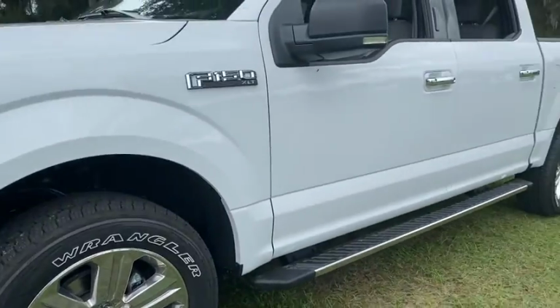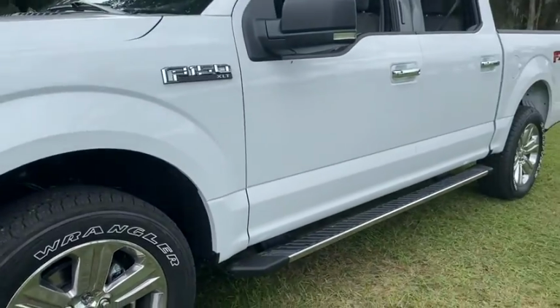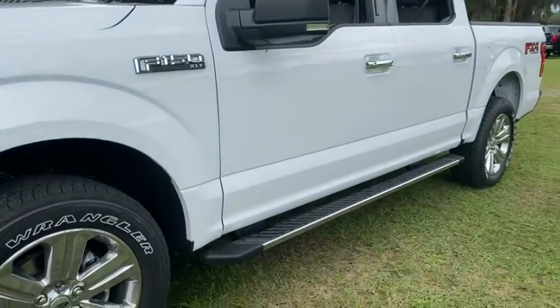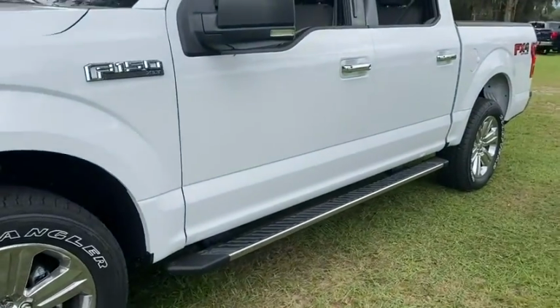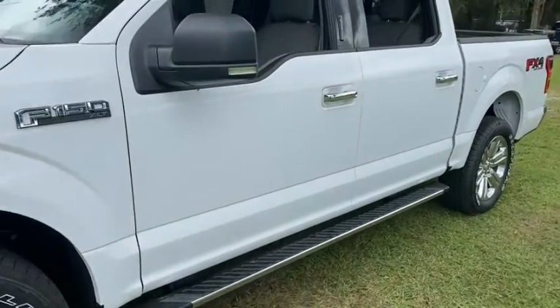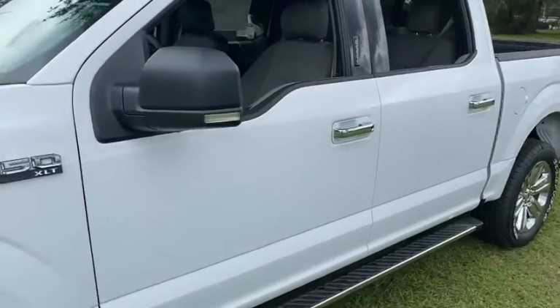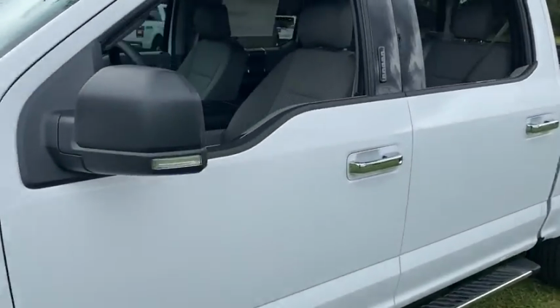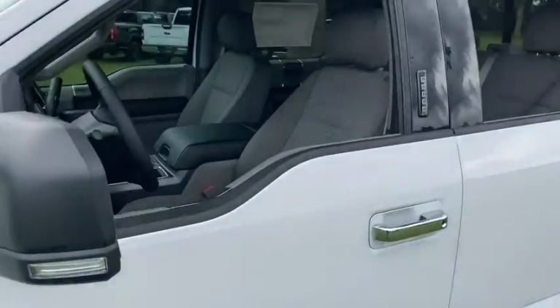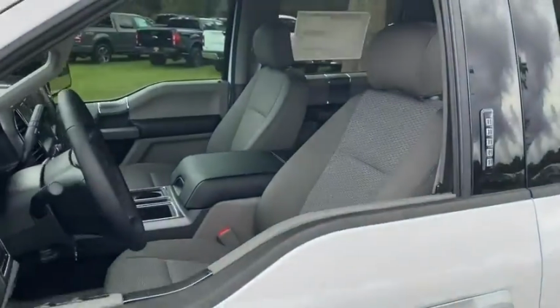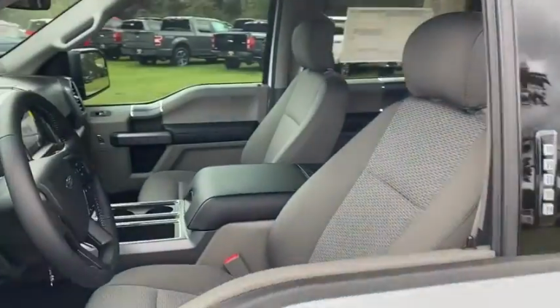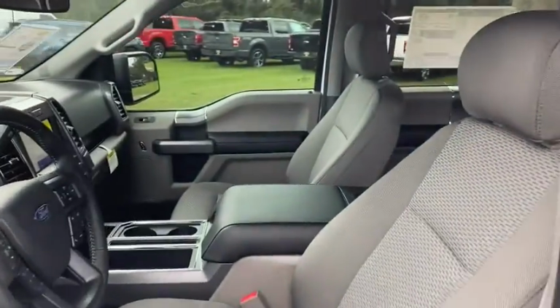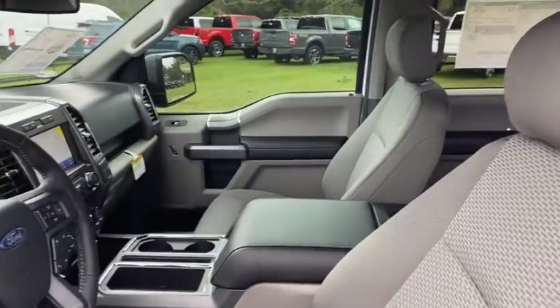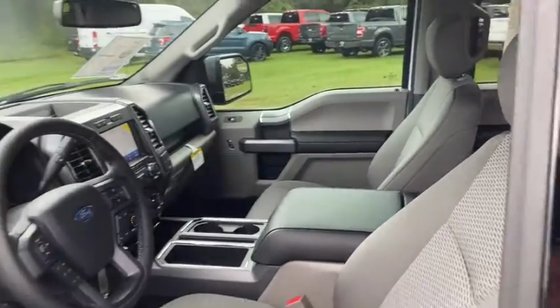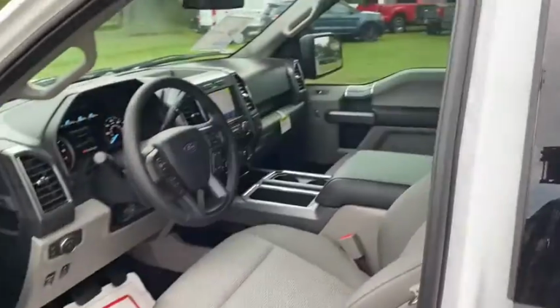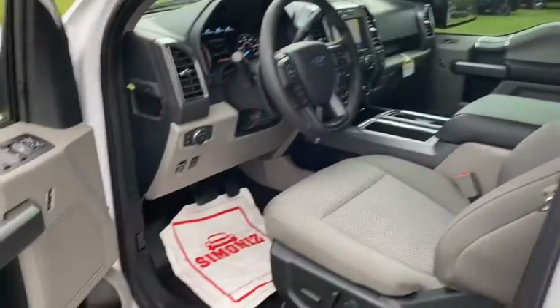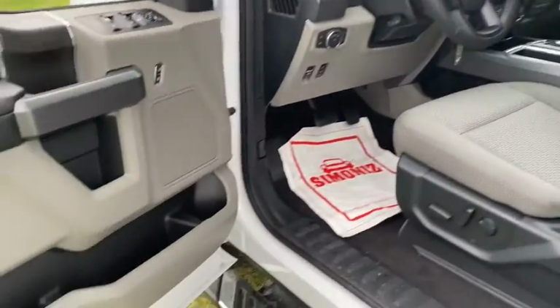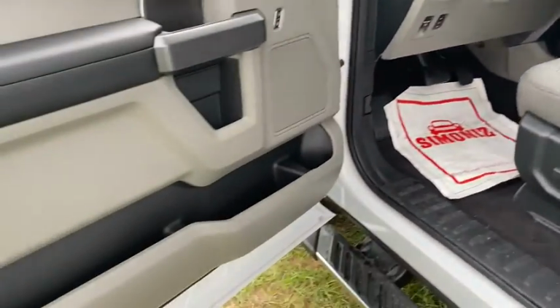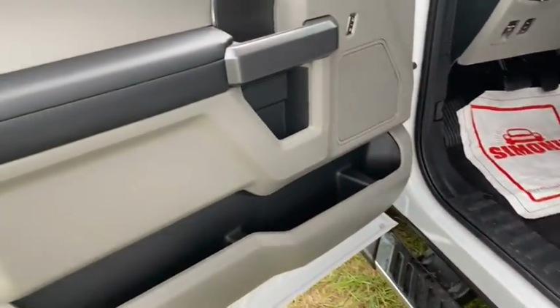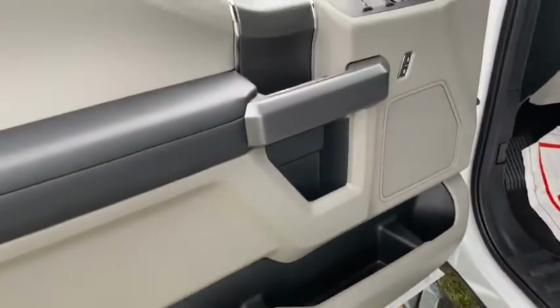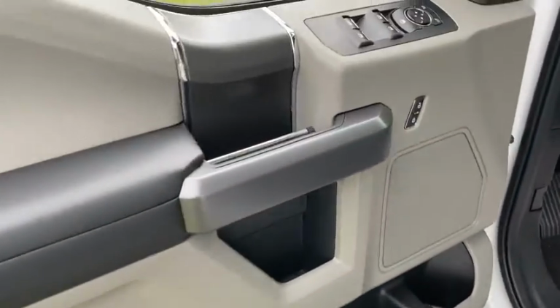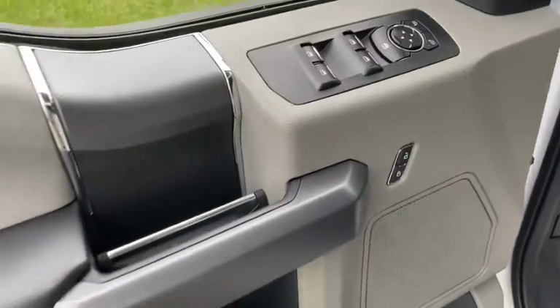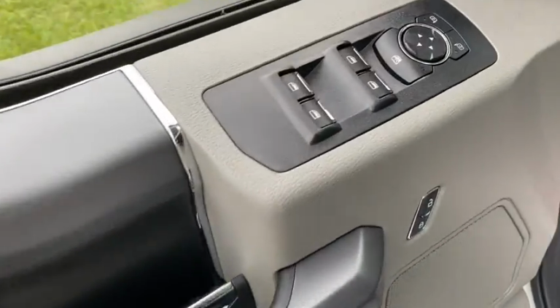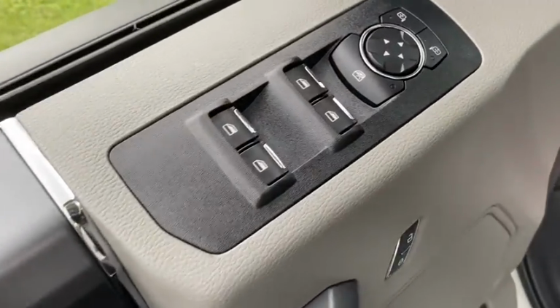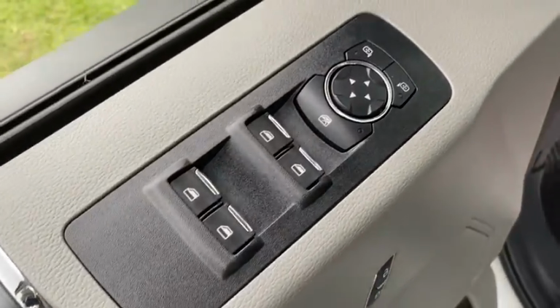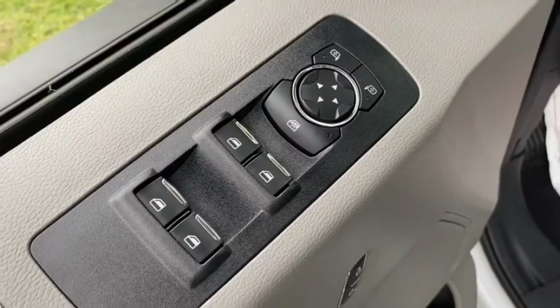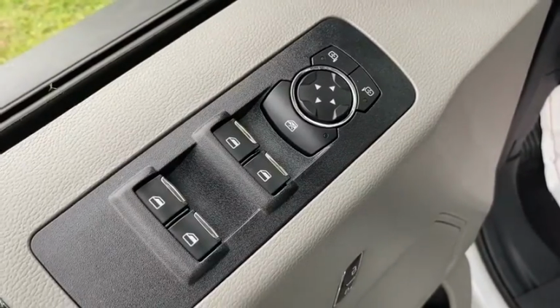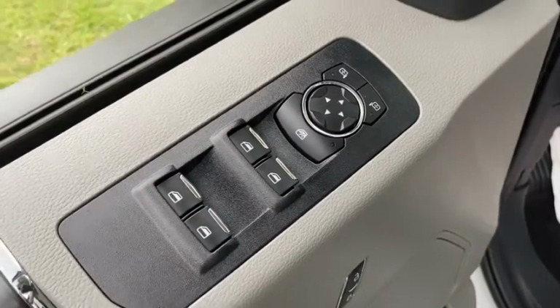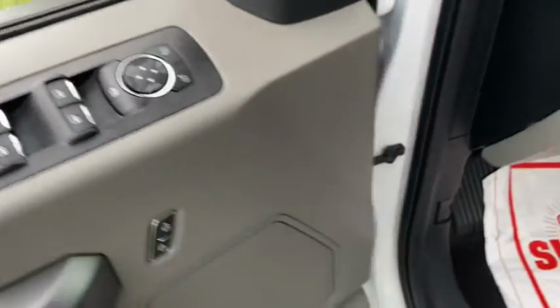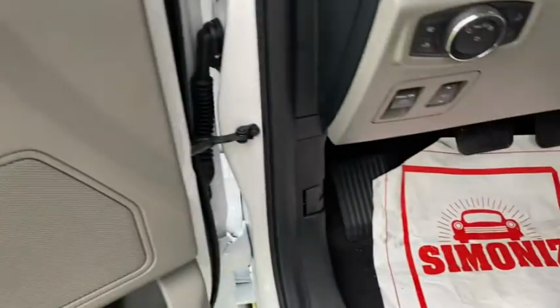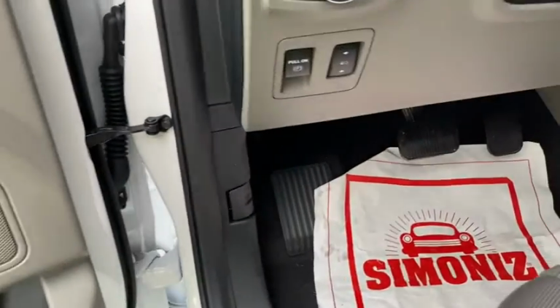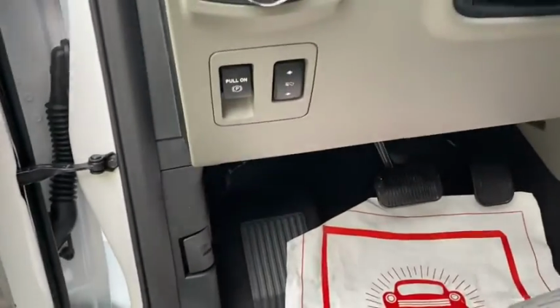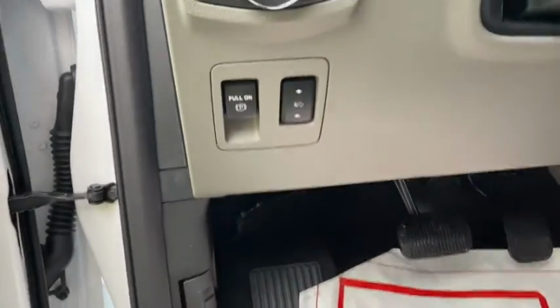The following are some of this vehicle's highlighted options: navigation system, keyless entry, electronic stability control, Bluetooth, steering wheel controls, cruise control, and four-wheel disc brakes.